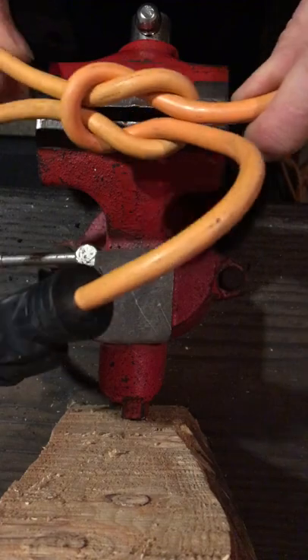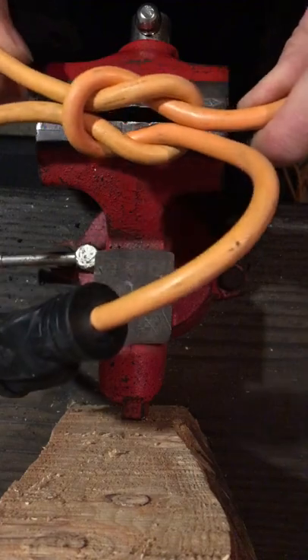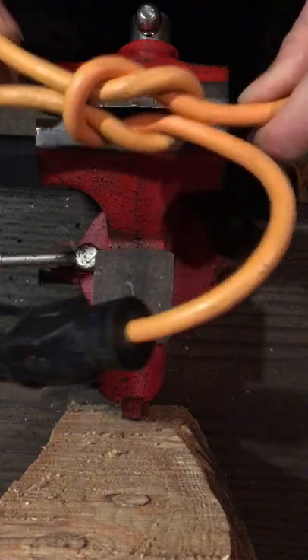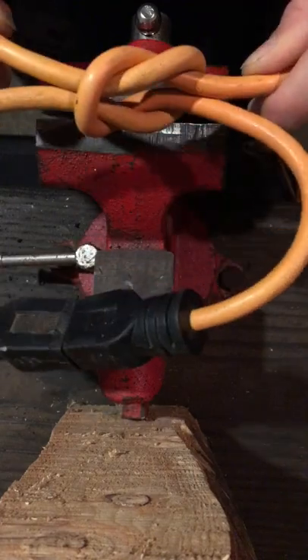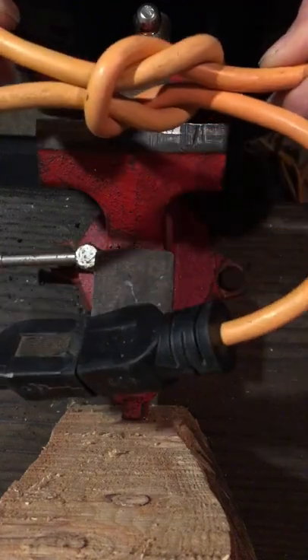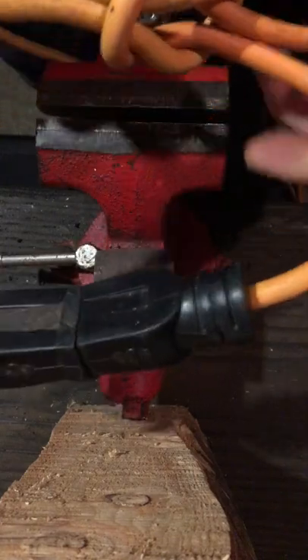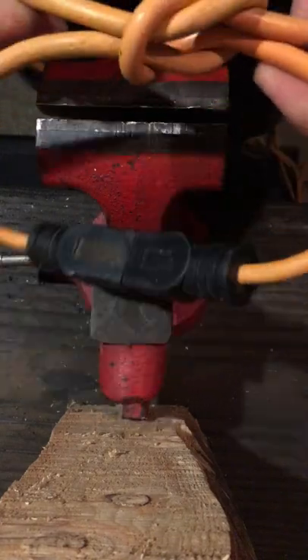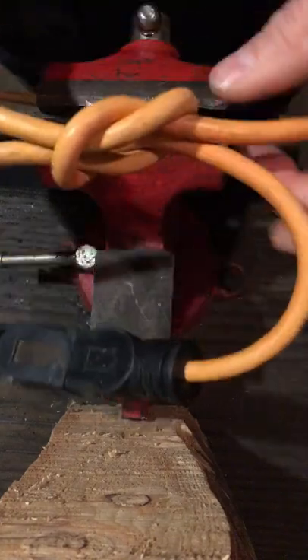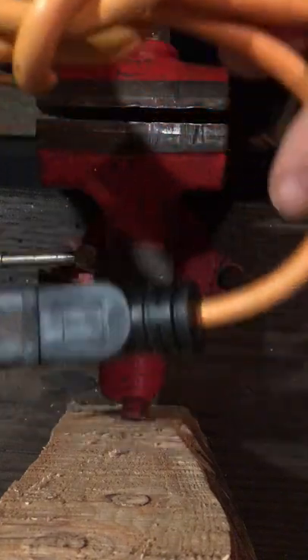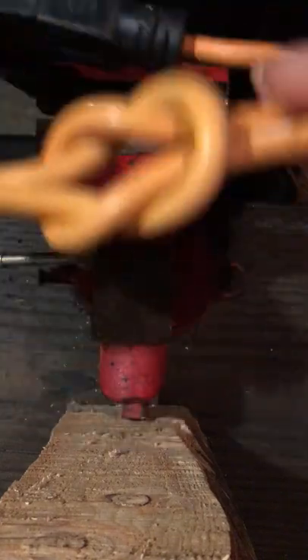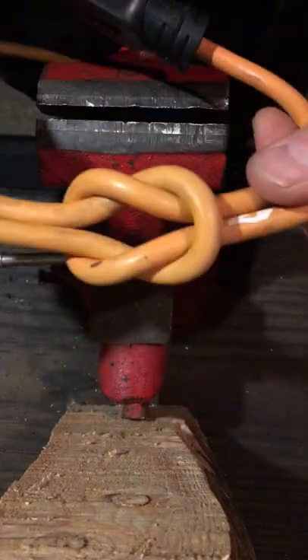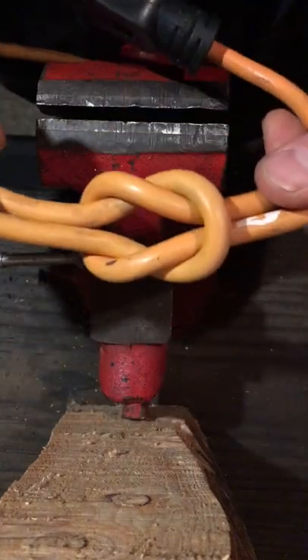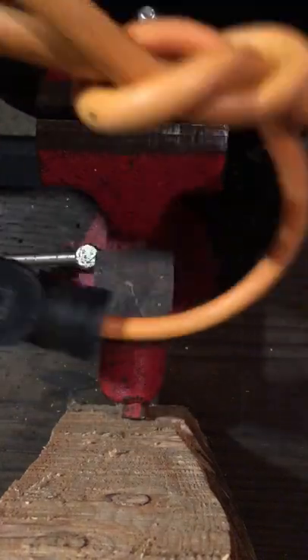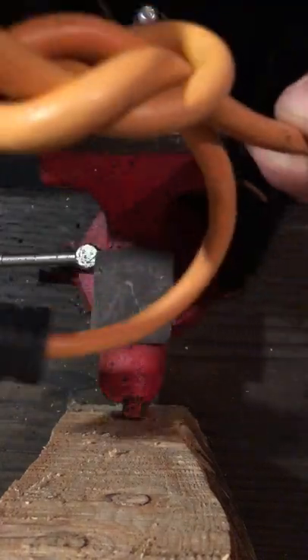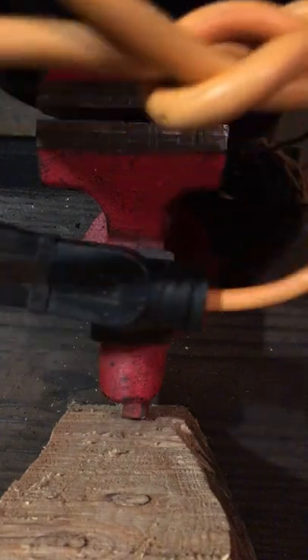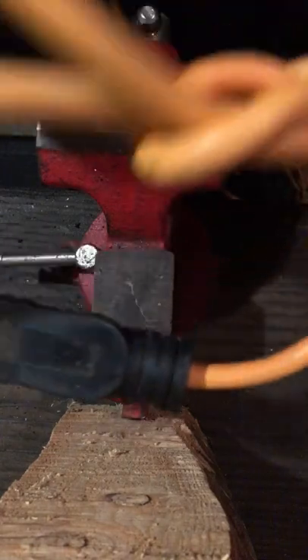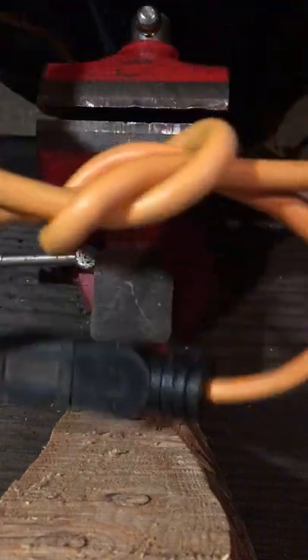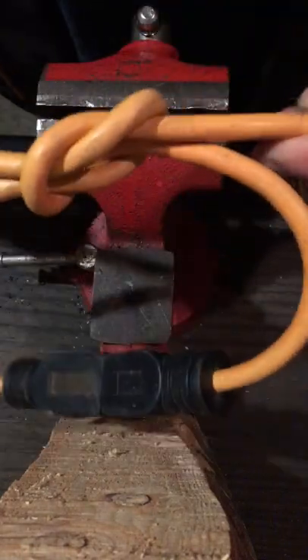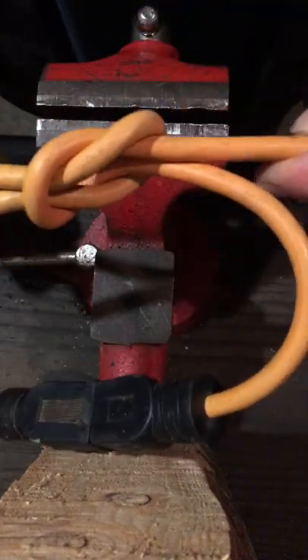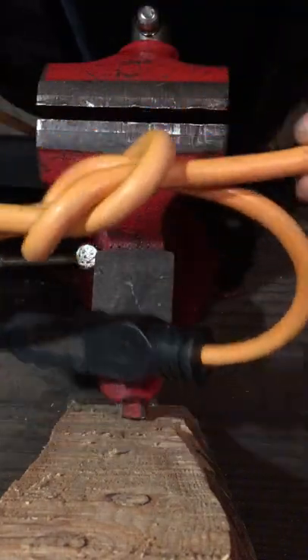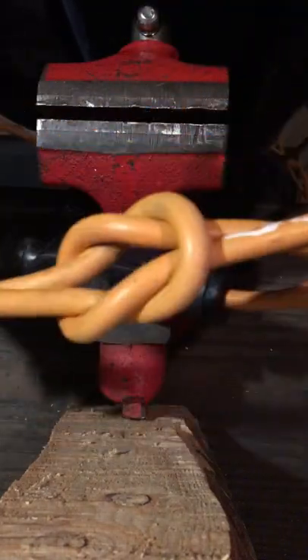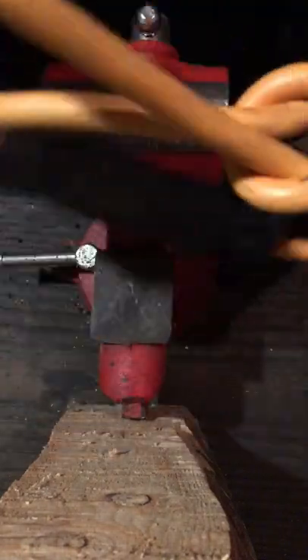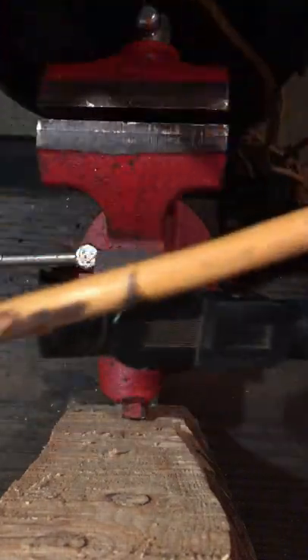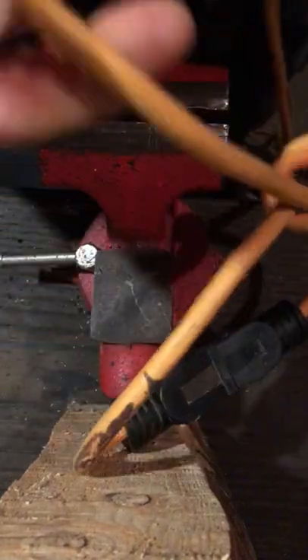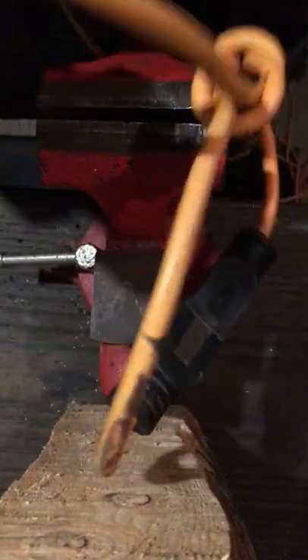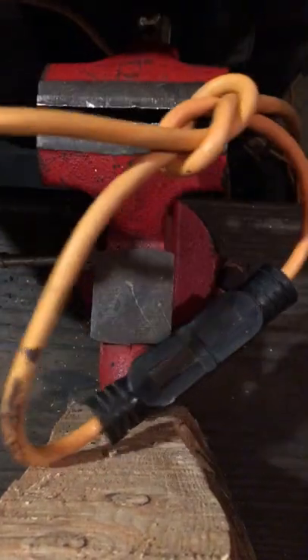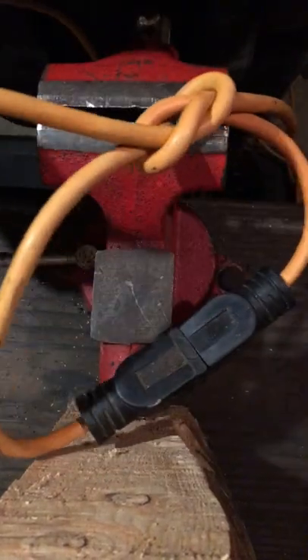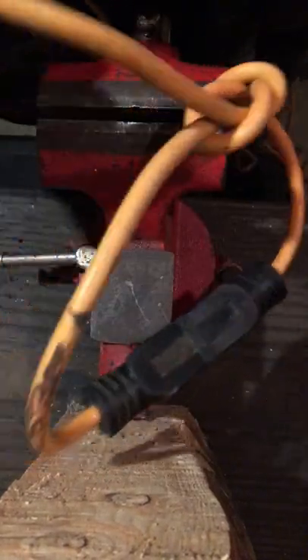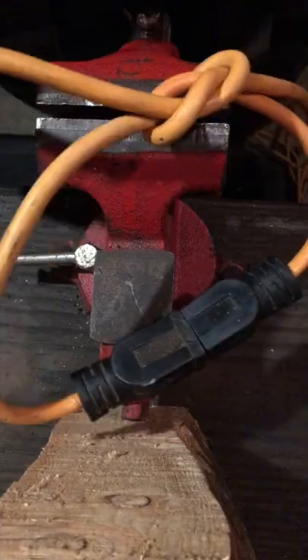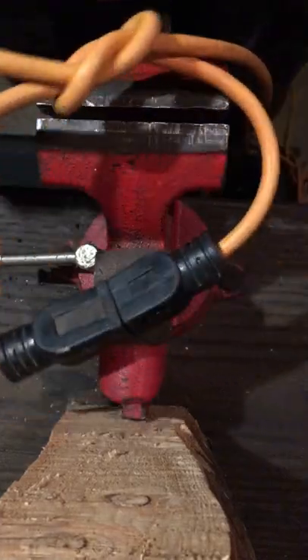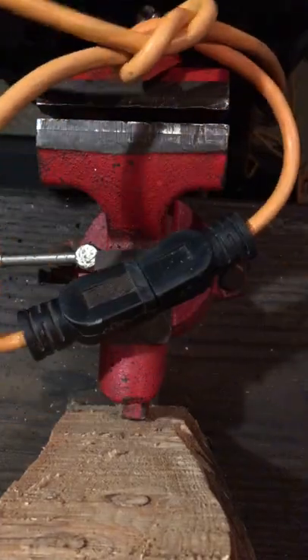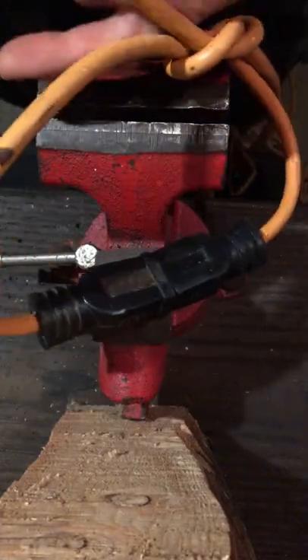Just a simple reef knot, easy to get undone. You can even lower your tools down — if you're up a ladder and you've got a drill, use the cord as a lowering device to lower it down to the floor if you don't need it anymore.